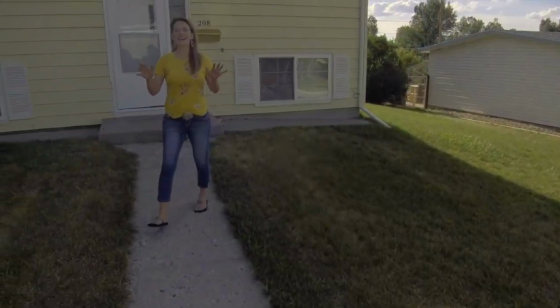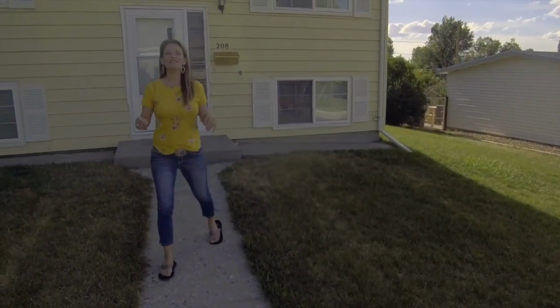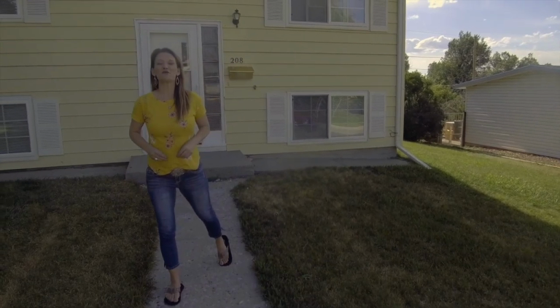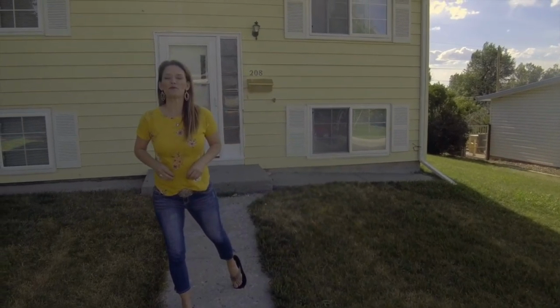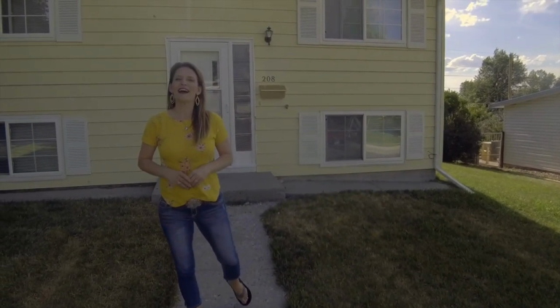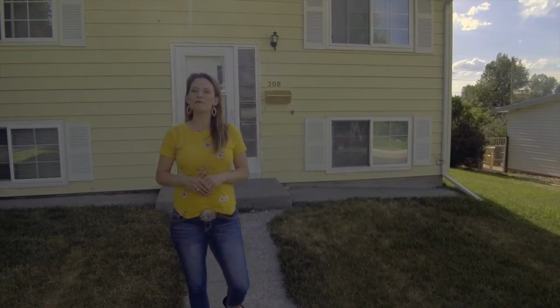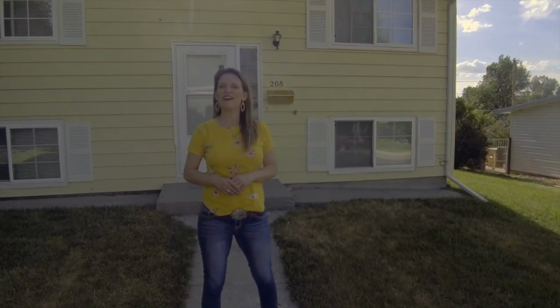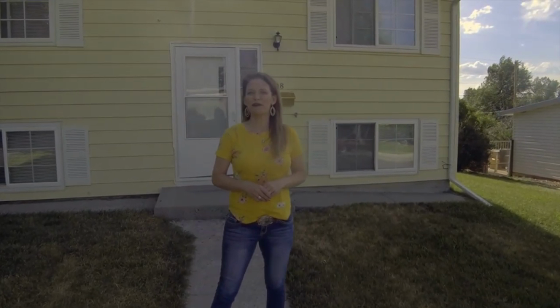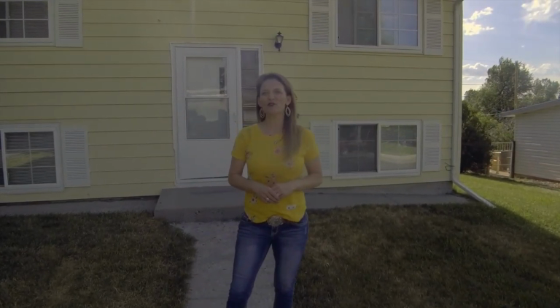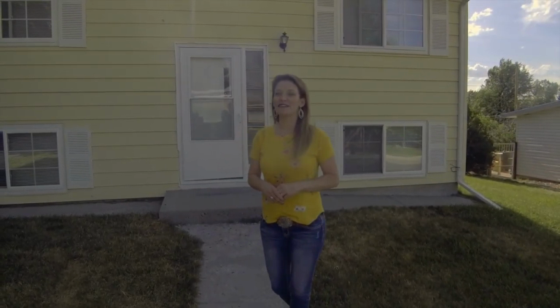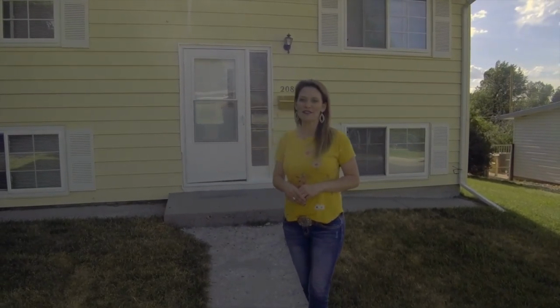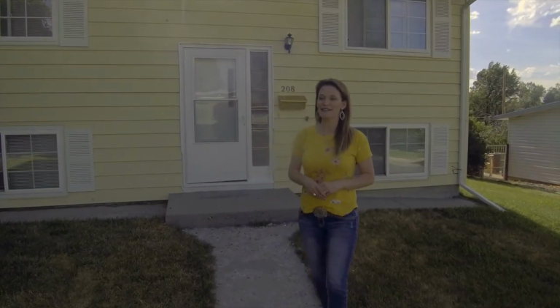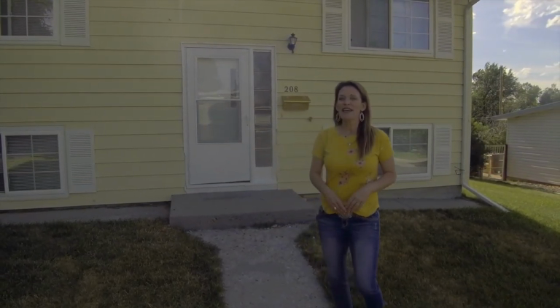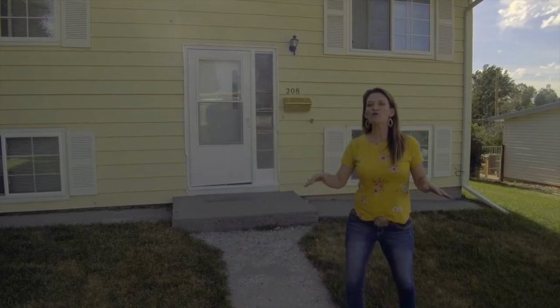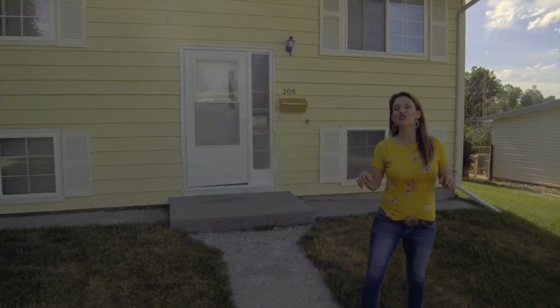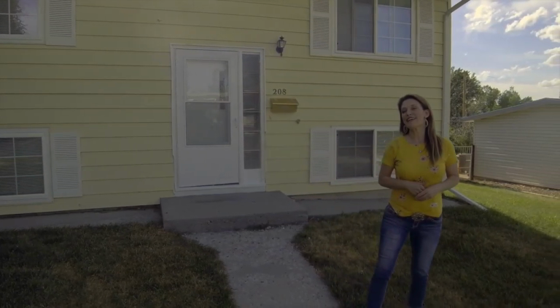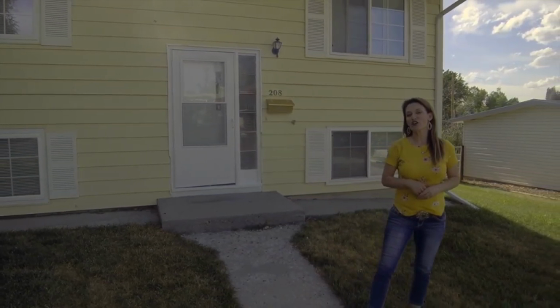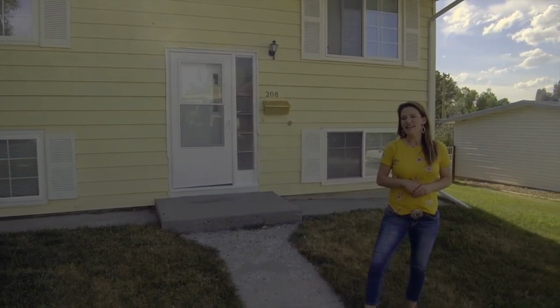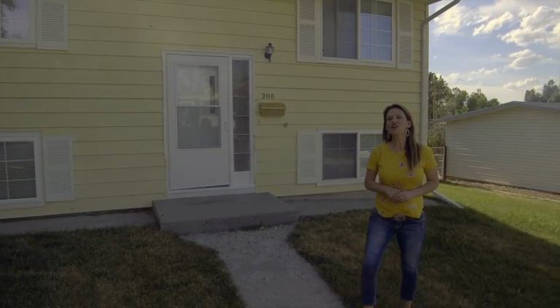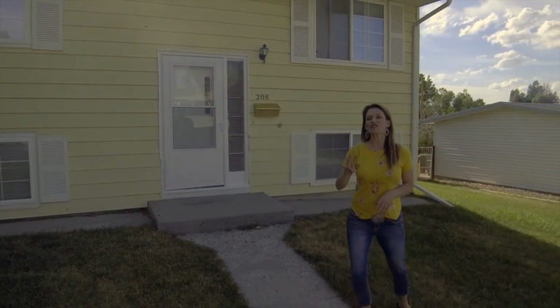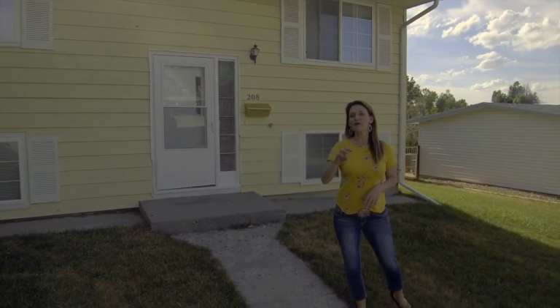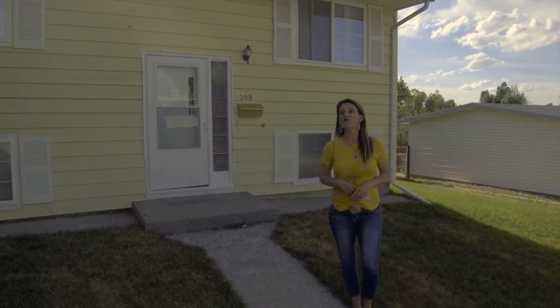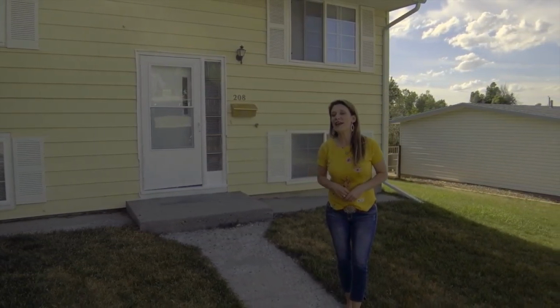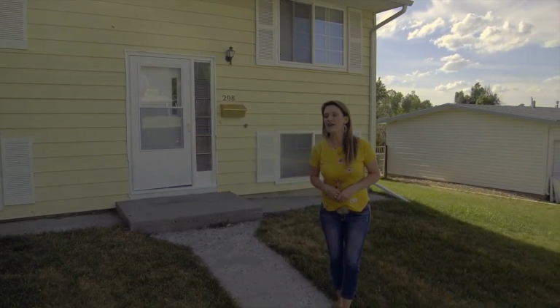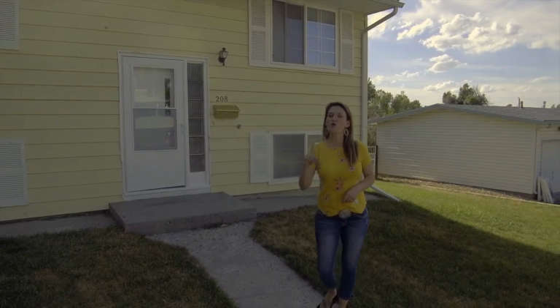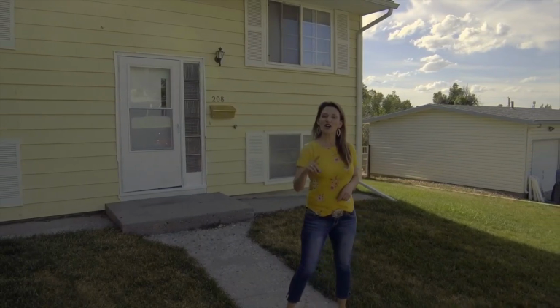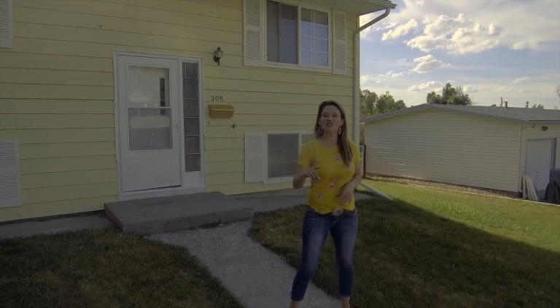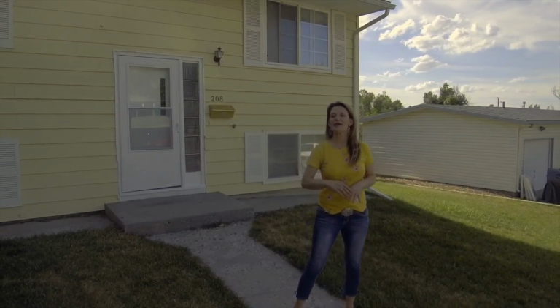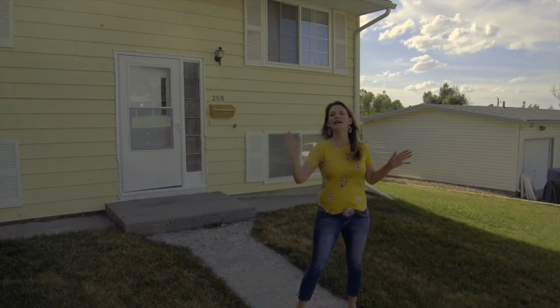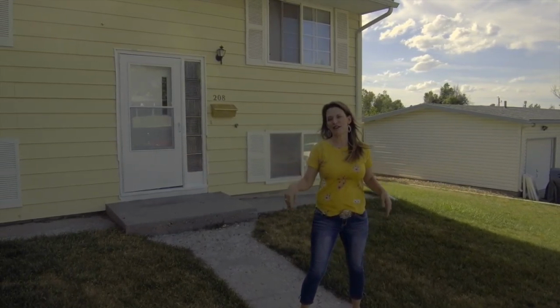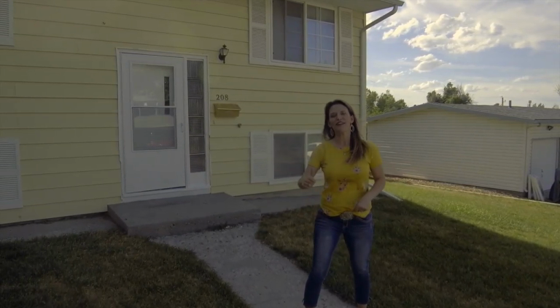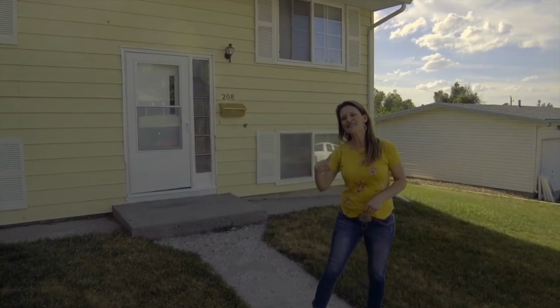Eastside living at an affordable price. Hi, I'm Alicia Collins with RE-MAX The Group and the Alicia Collins Real Estate Team, and today we're at 208 Hardin. This home has three bedrooms, one and a half bathrooms, a one-car garage, and an amazing backyard. Let's go inside.